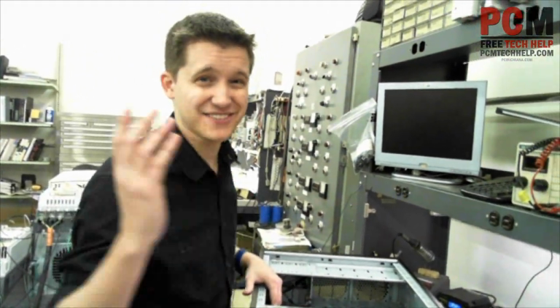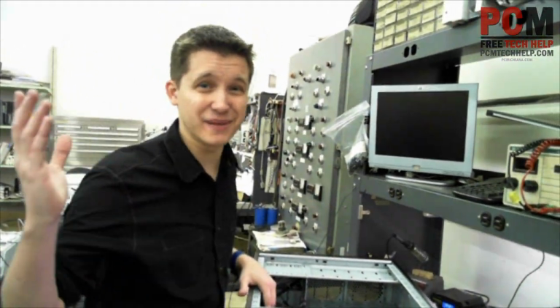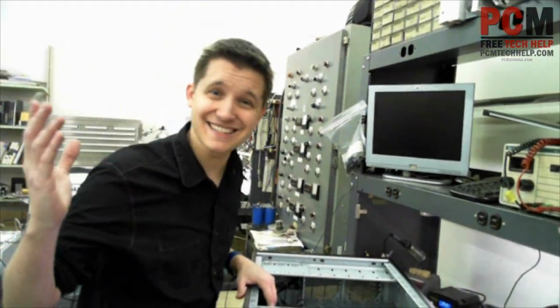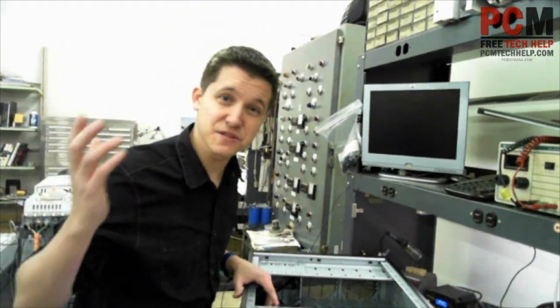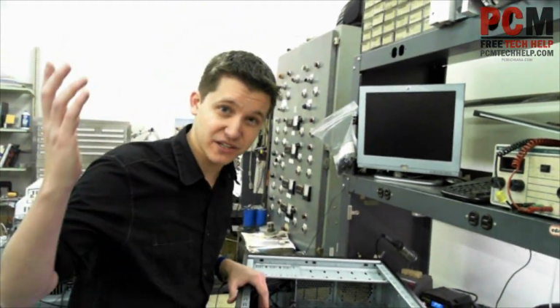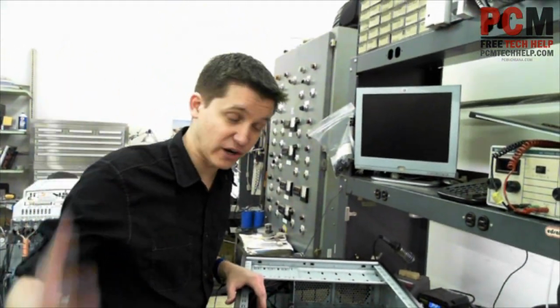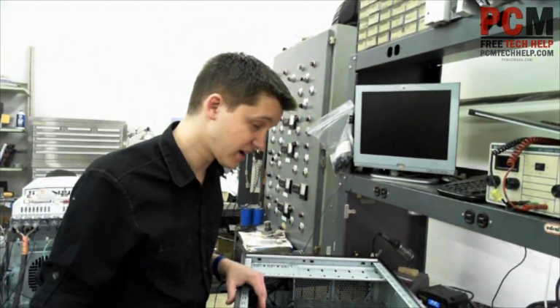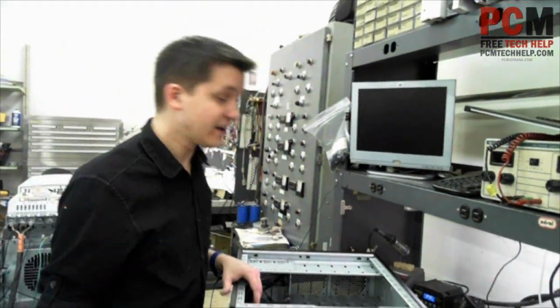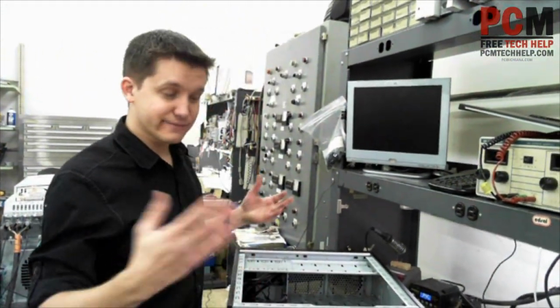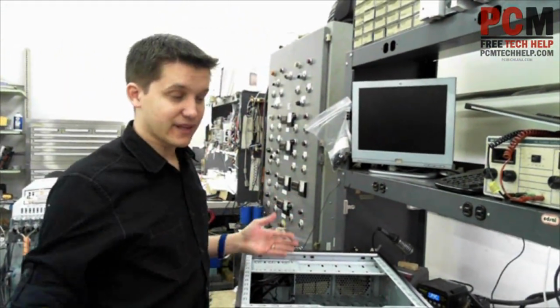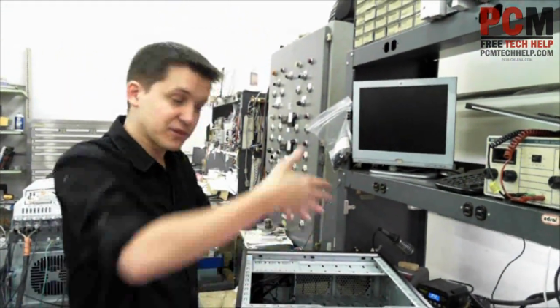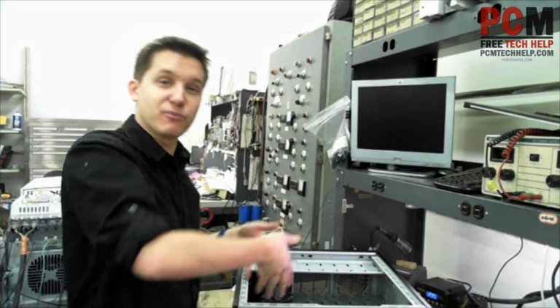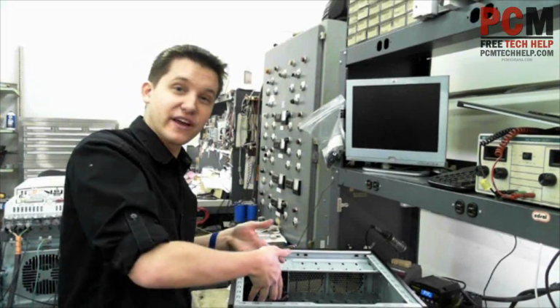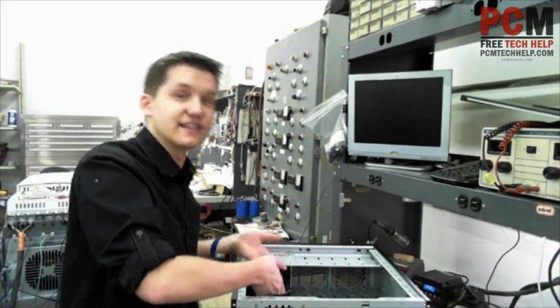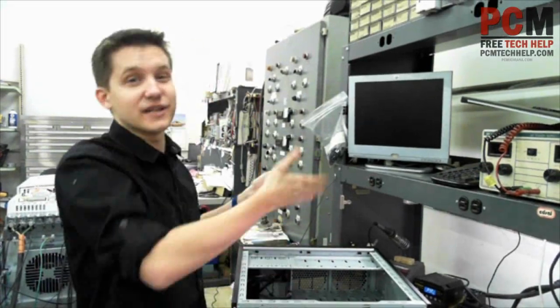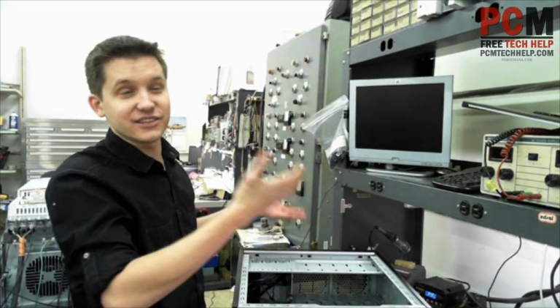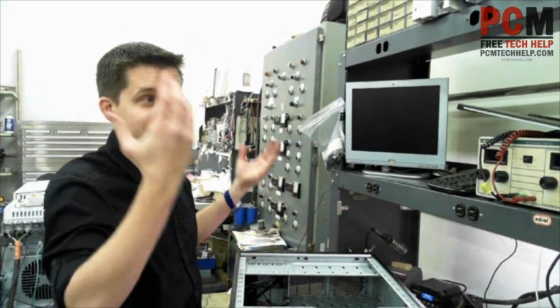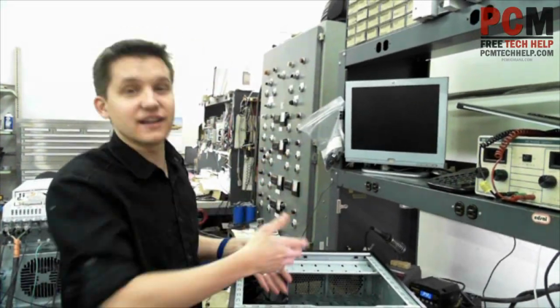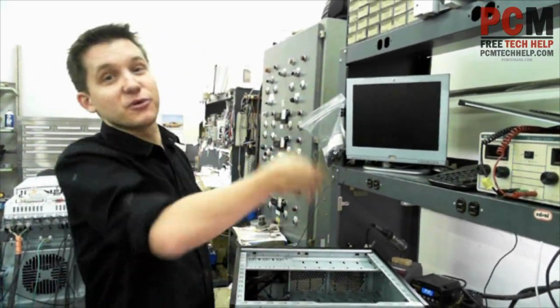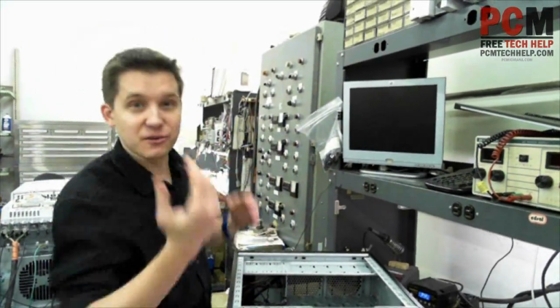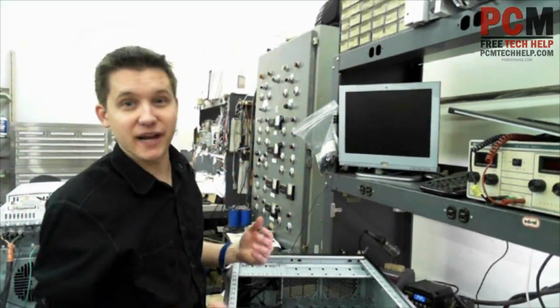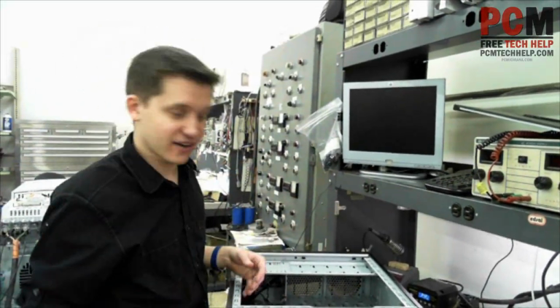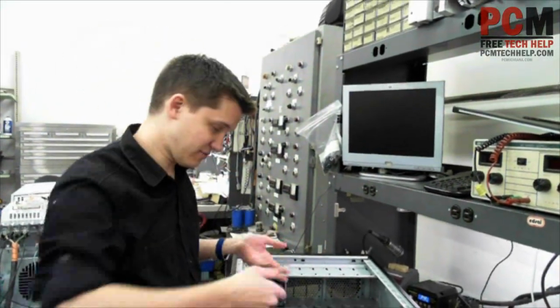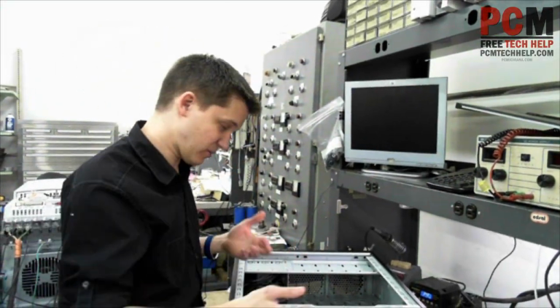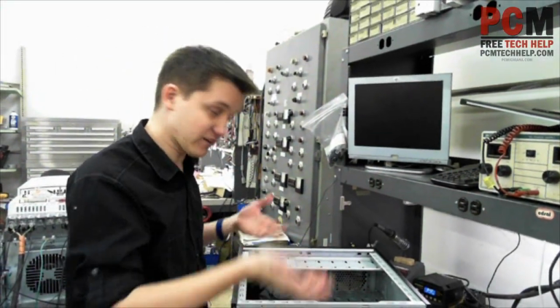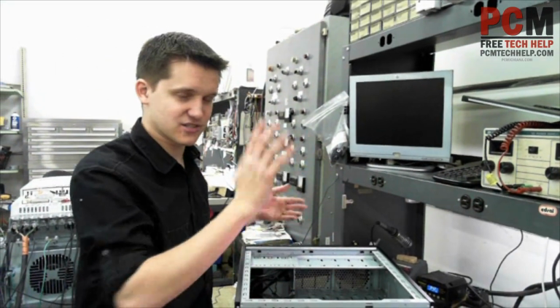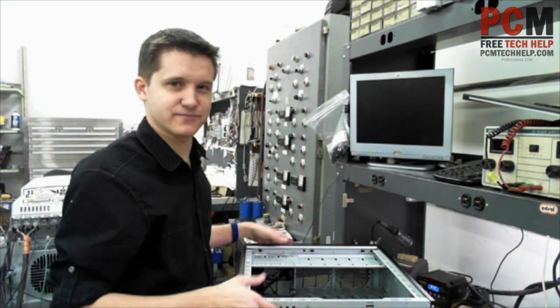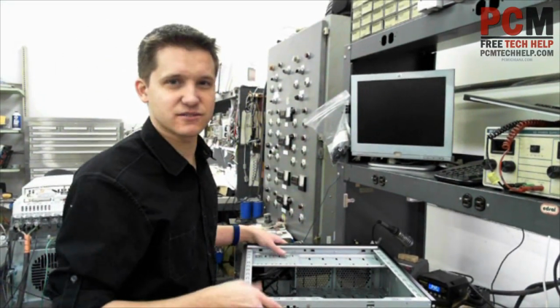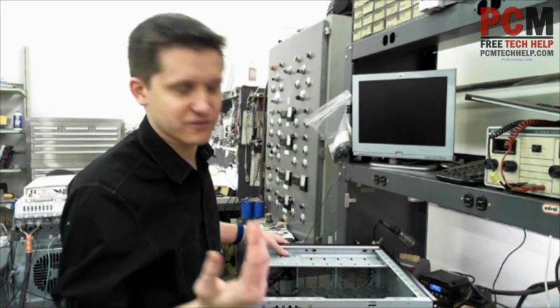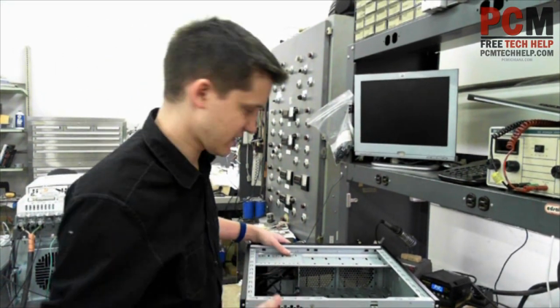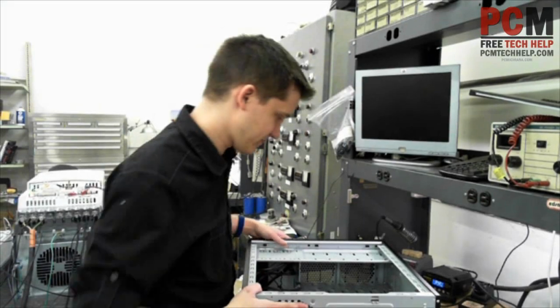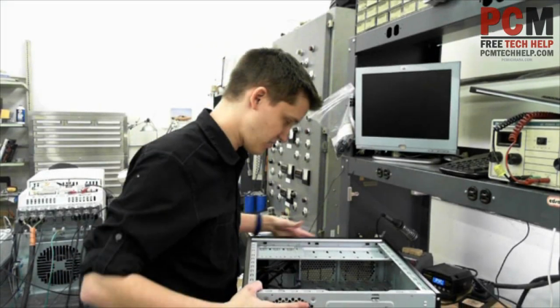Make sure your face plate is installed in the right direction. I've done it a million times — I've put it in the wrong way. Then you put the motherboard in, then you realize, oh, I'm an idiot. And then you pull the motherboard back out and flip it around. Just do it right the first time if you can.